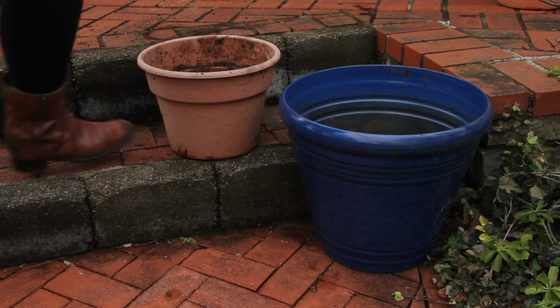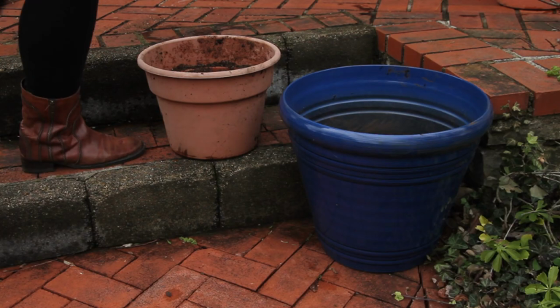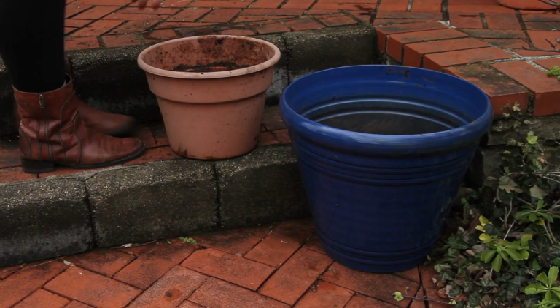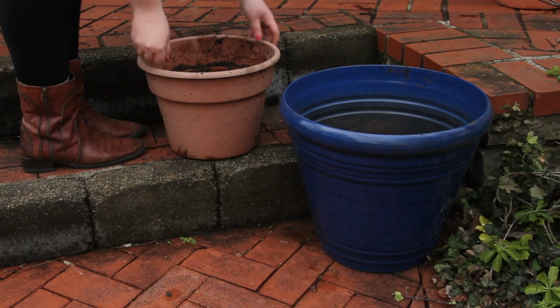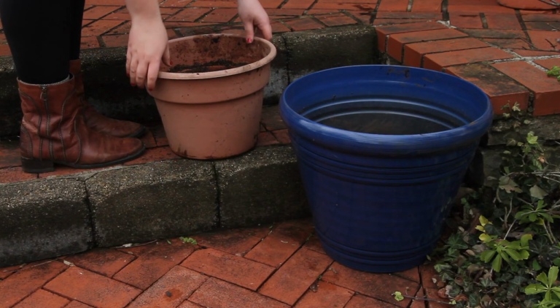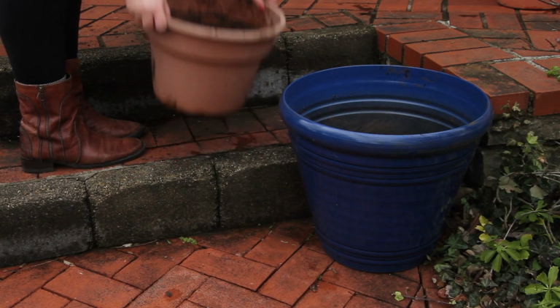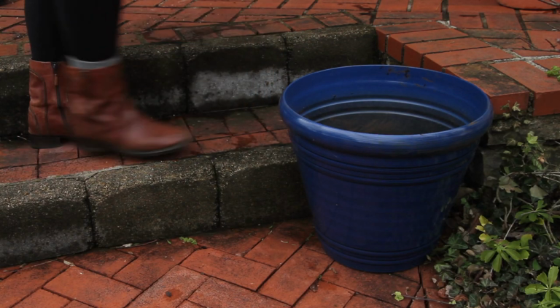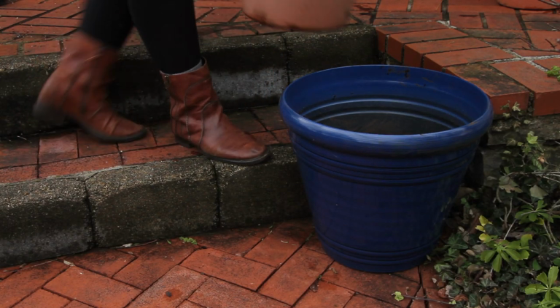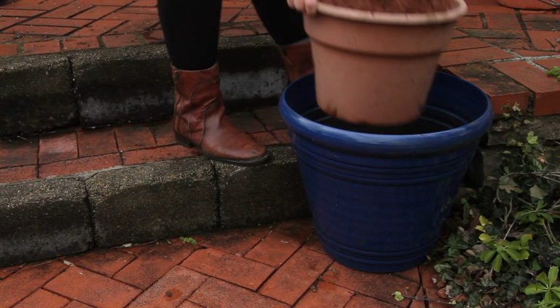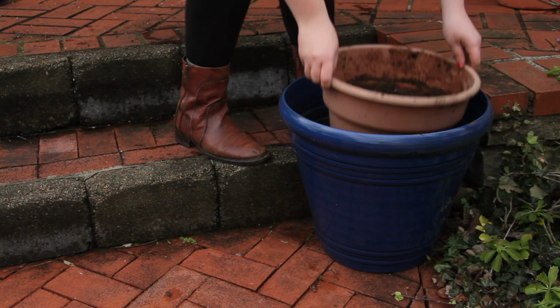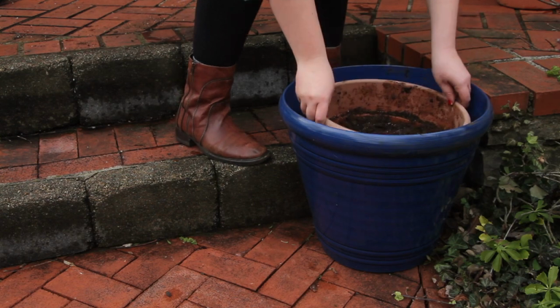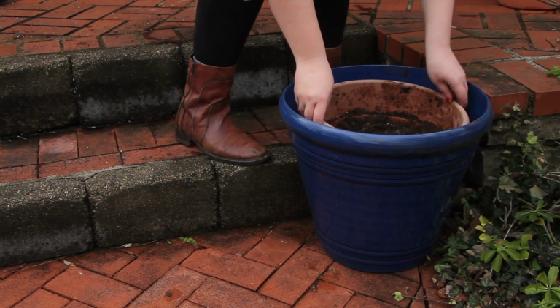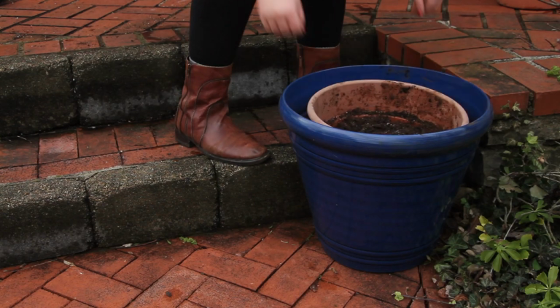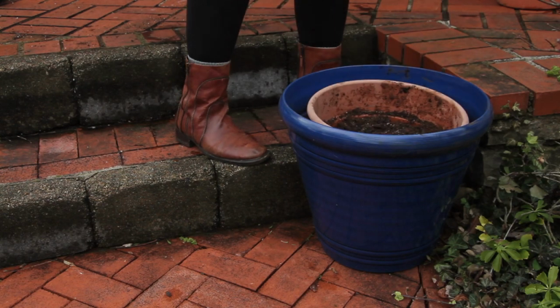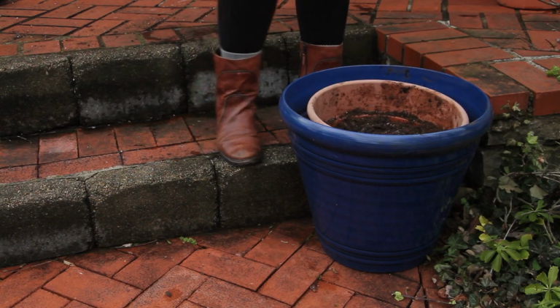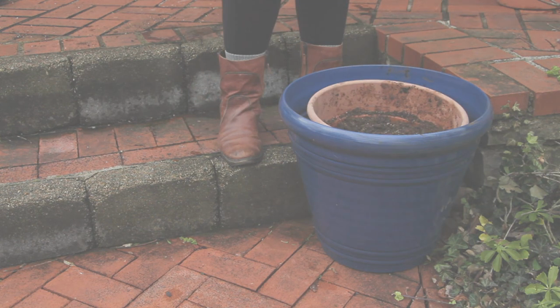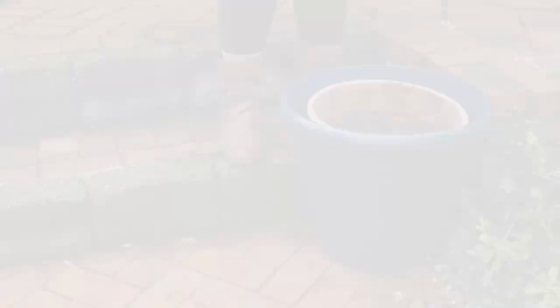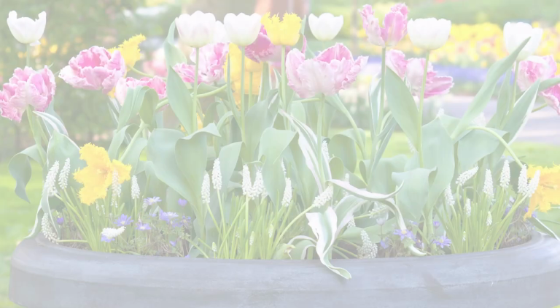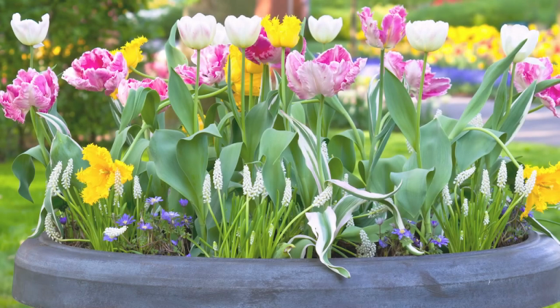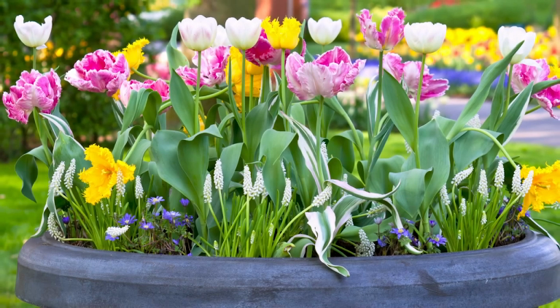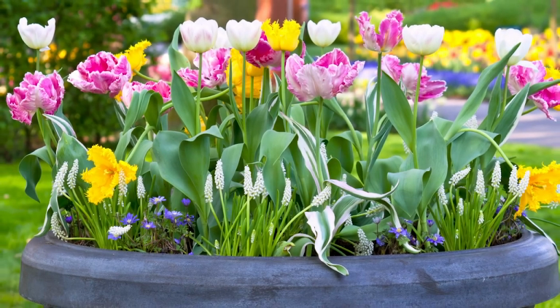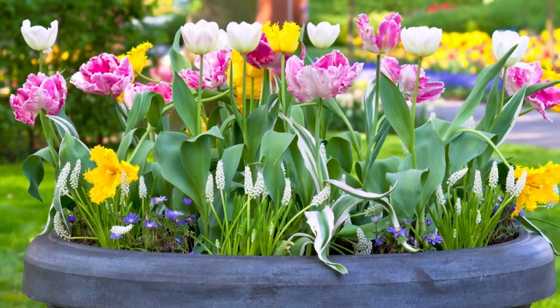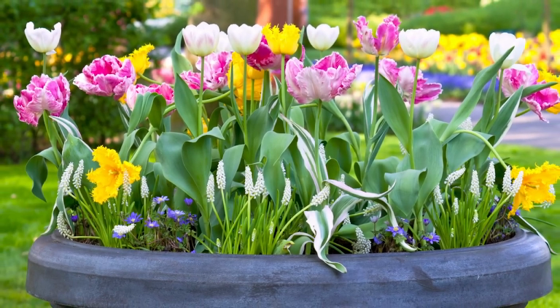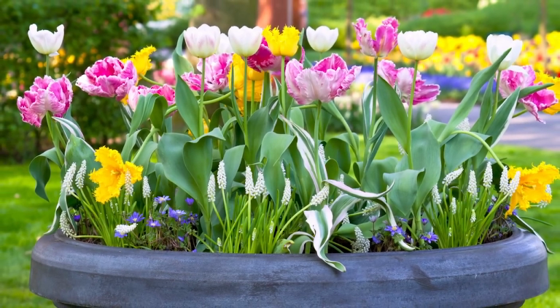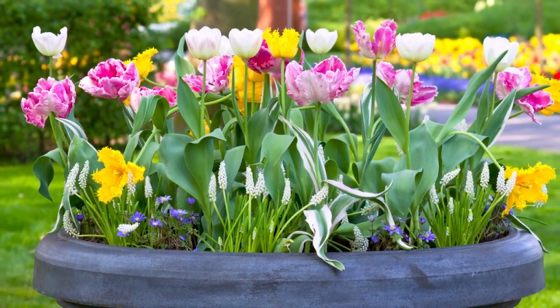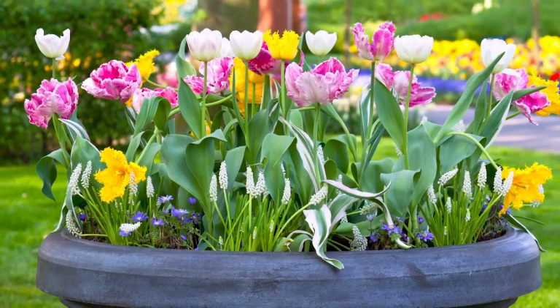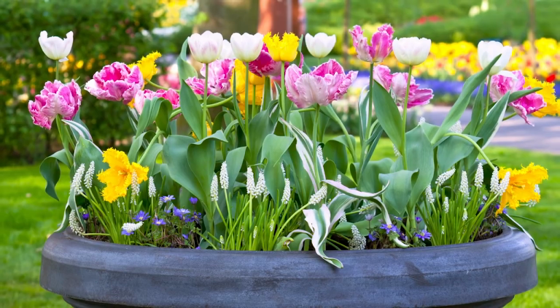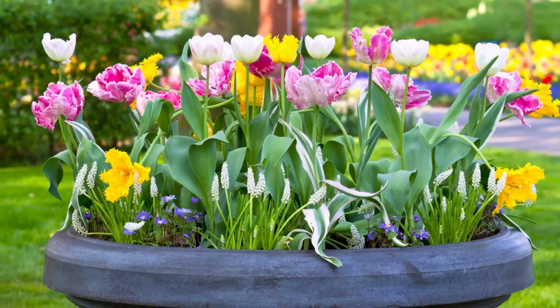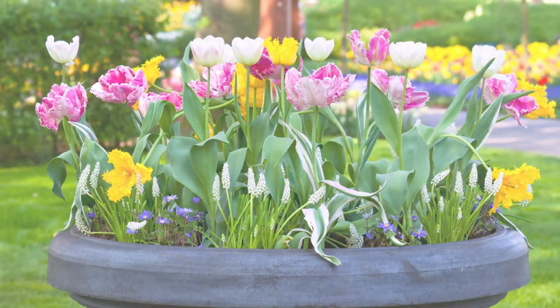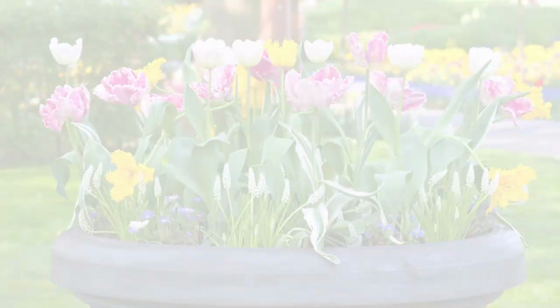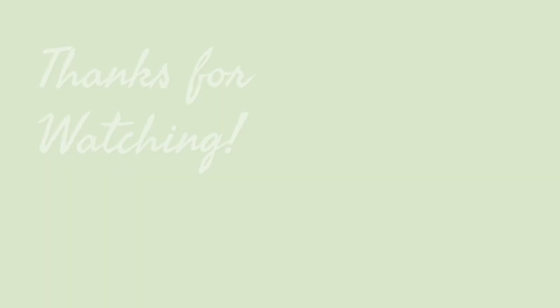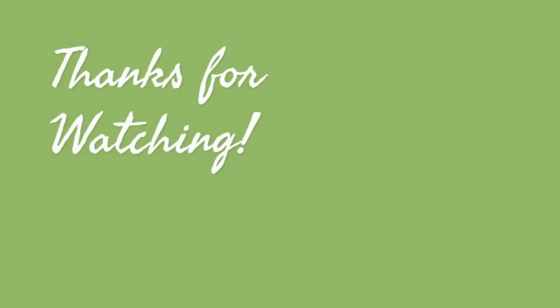In the spring, you can drop your pots into larger decorative containers. When the weather warms up, your pot should look something like this. Good luck, and good gardening.